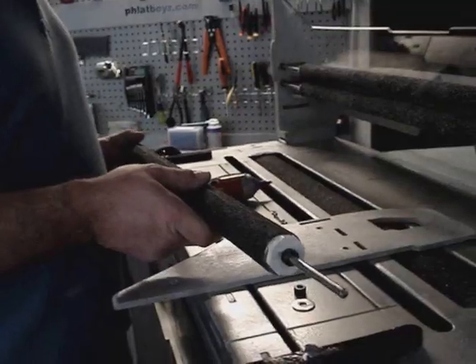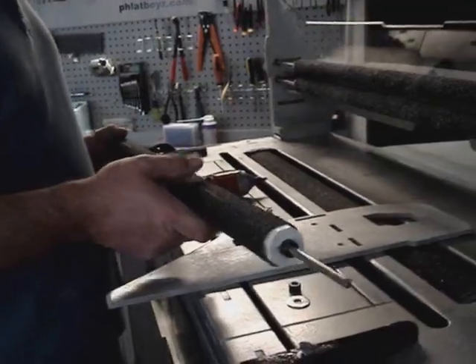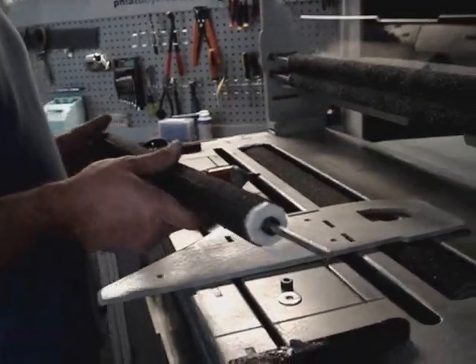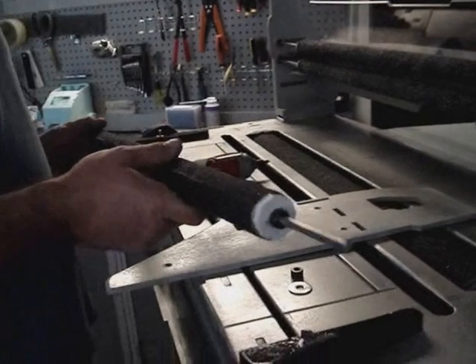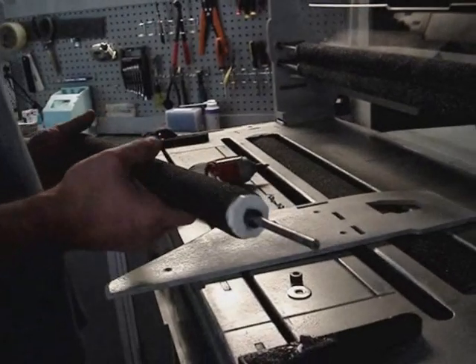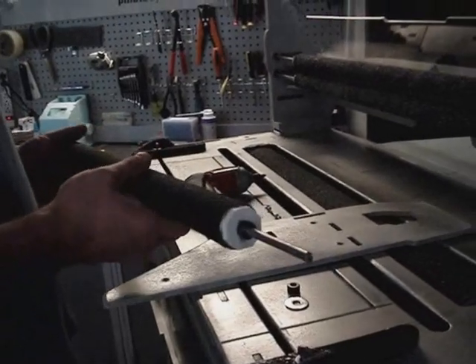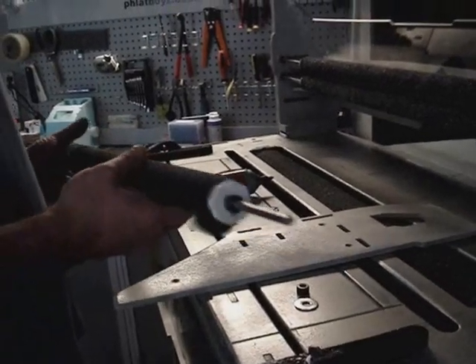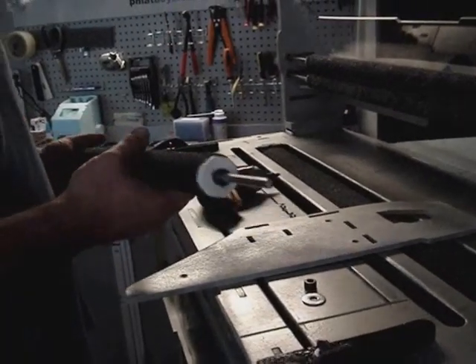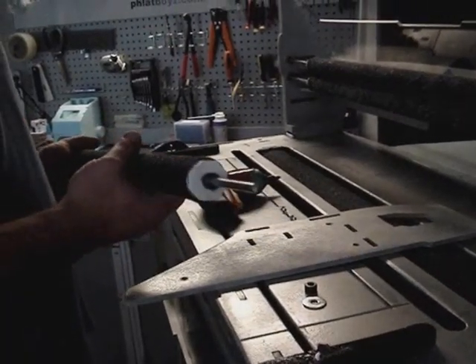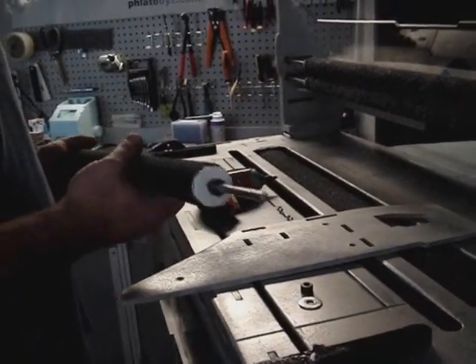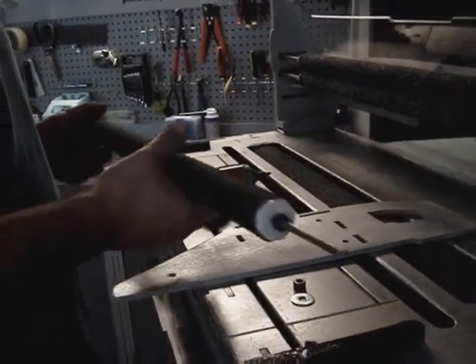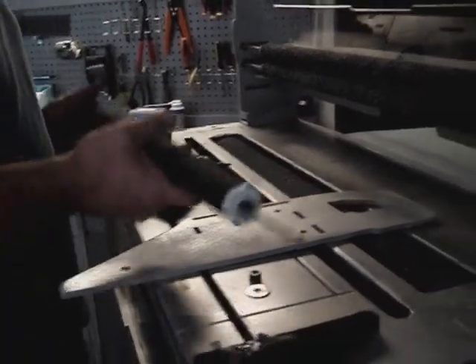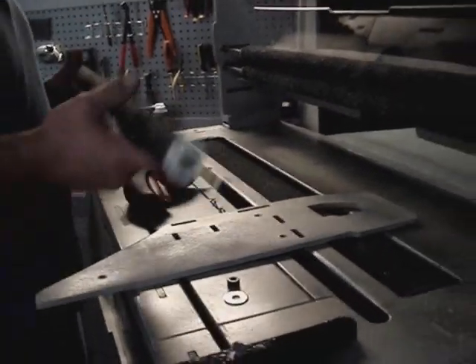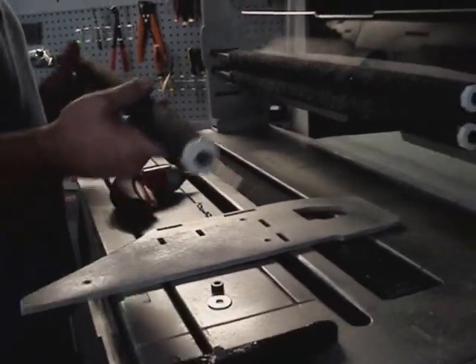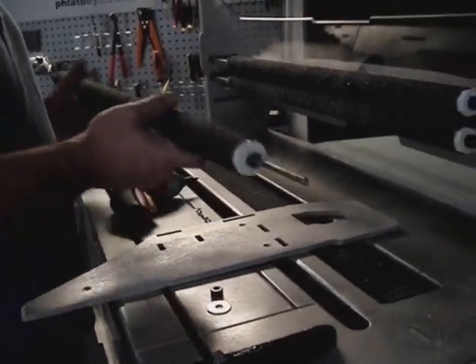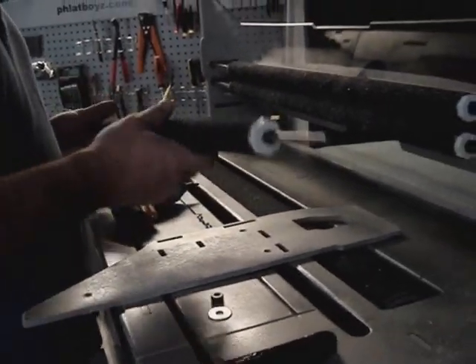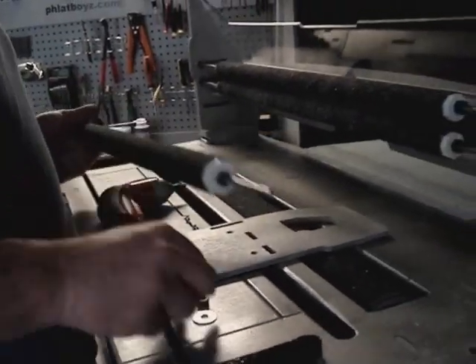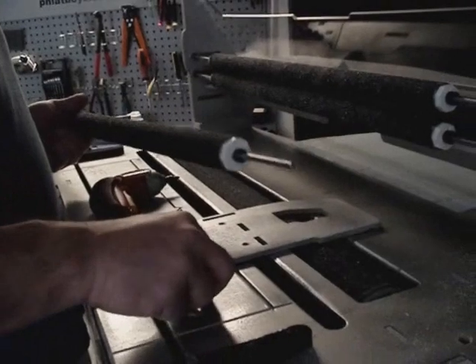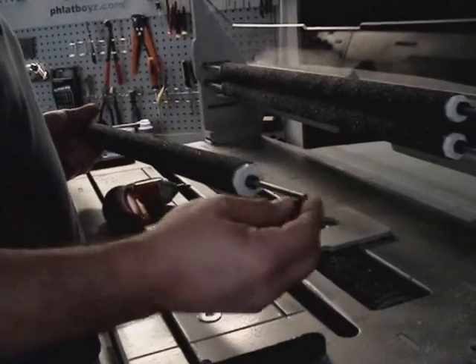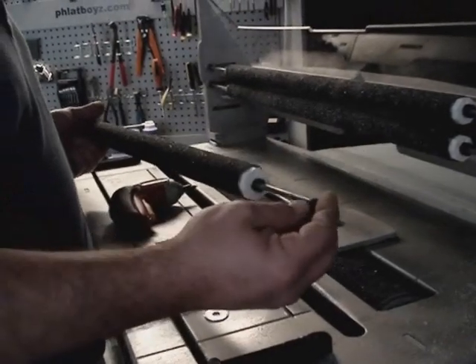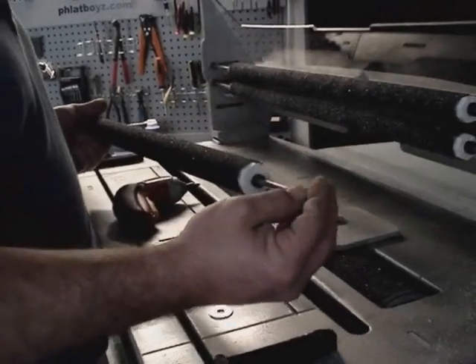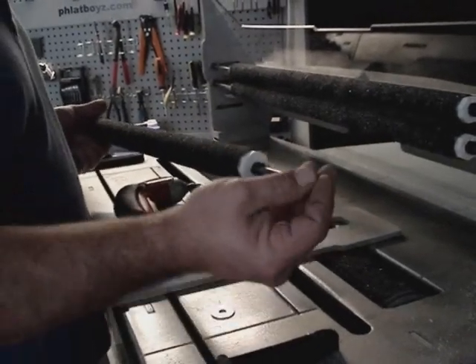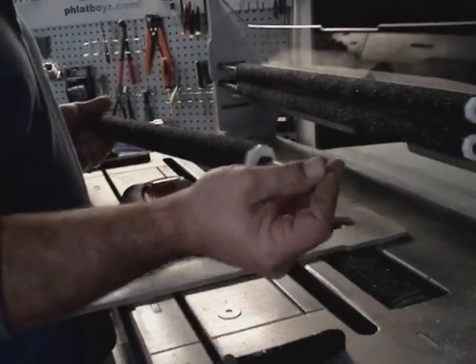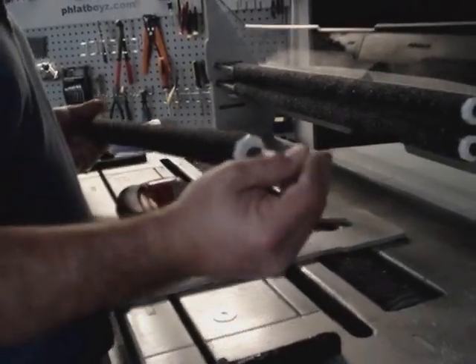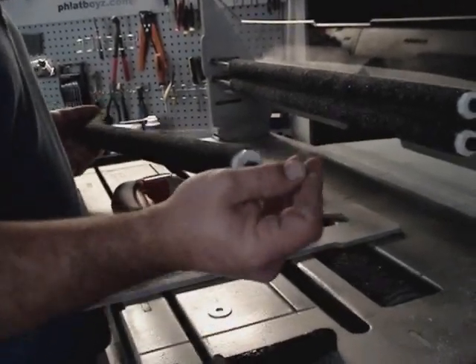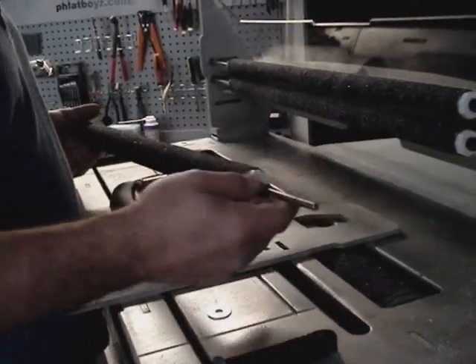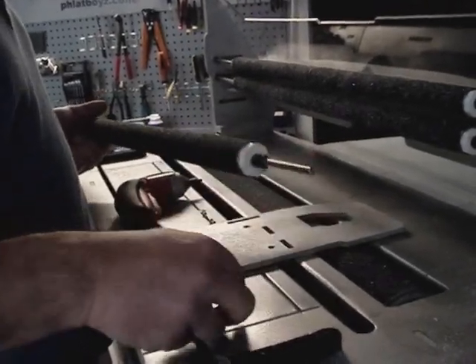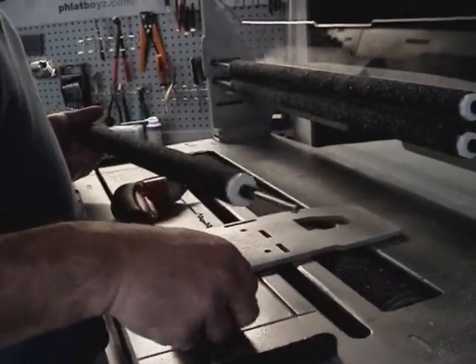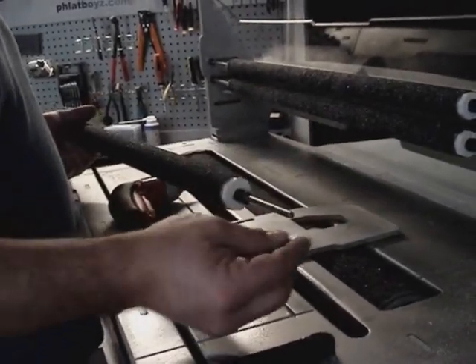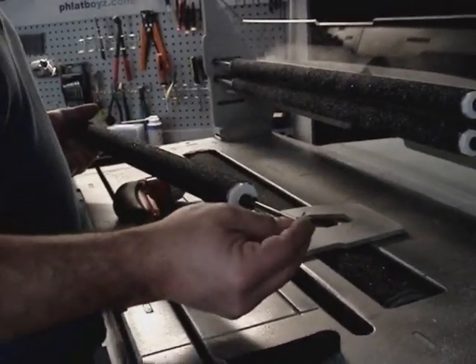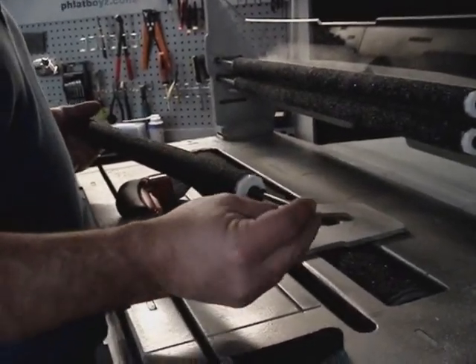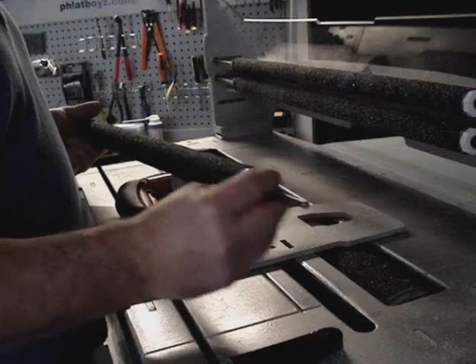We're going to go ahead and install the pressure roller into the MK2. We're going to install the lock washer — just let it ride loose for now — and then the washer.